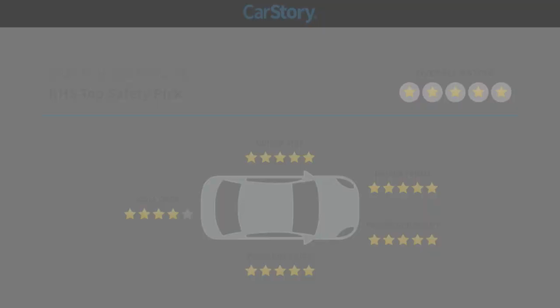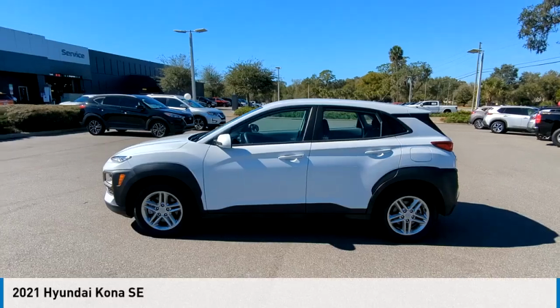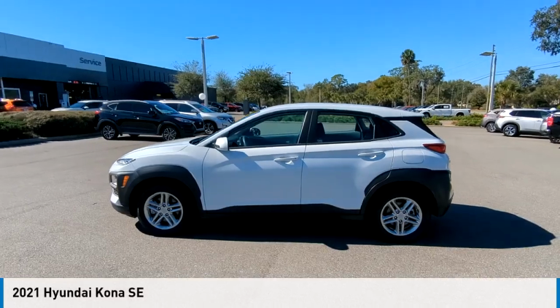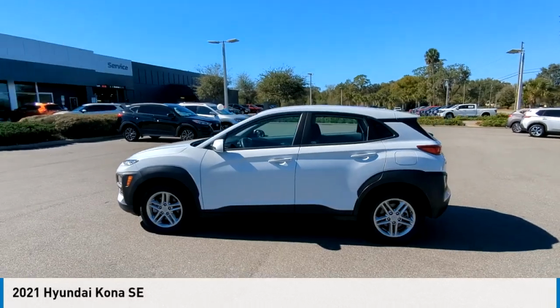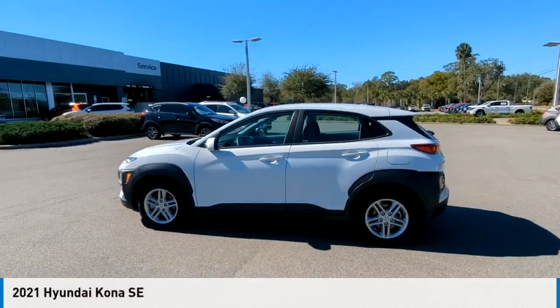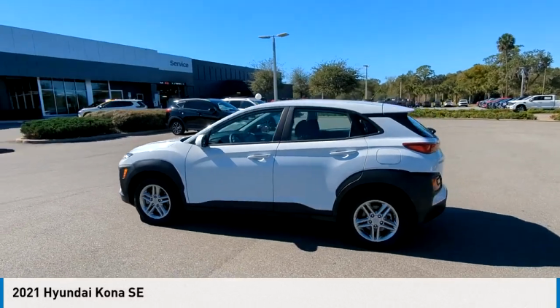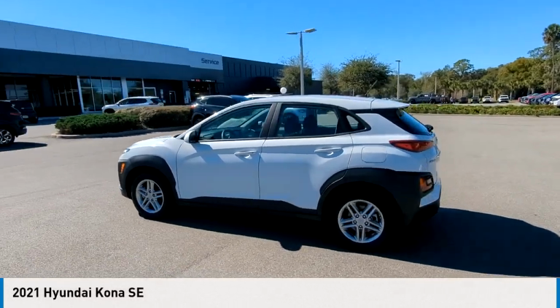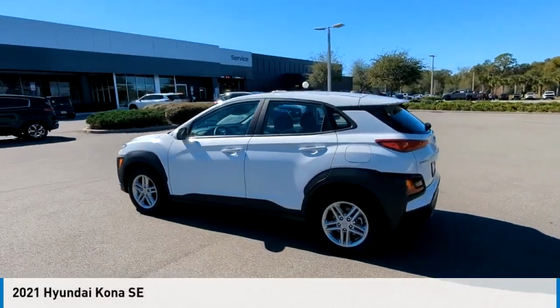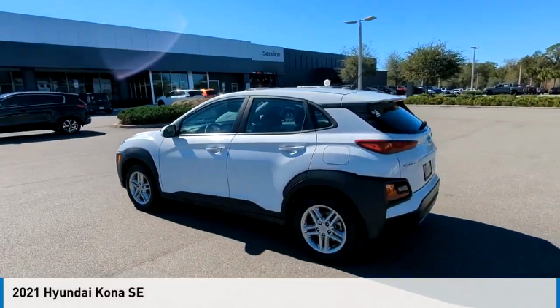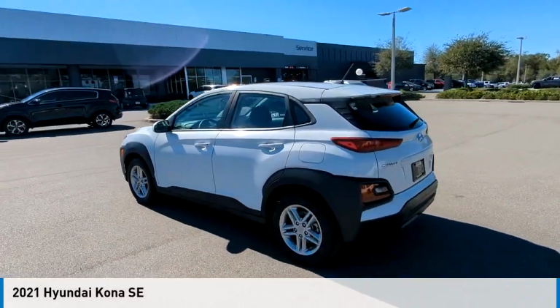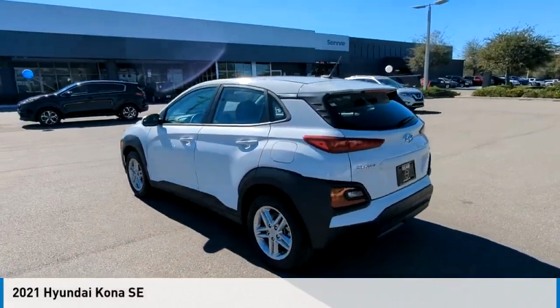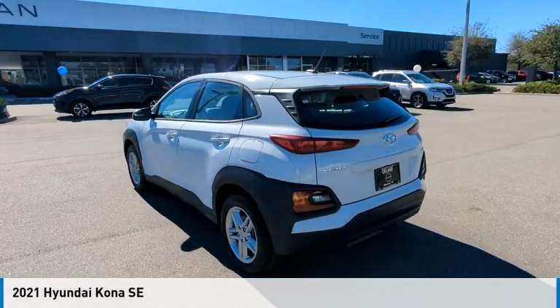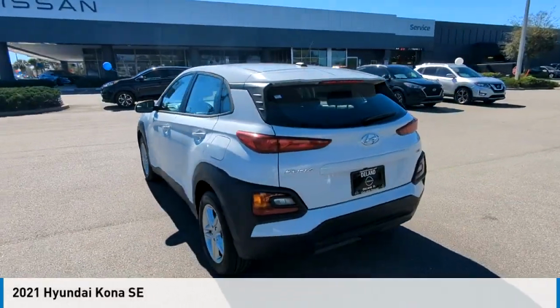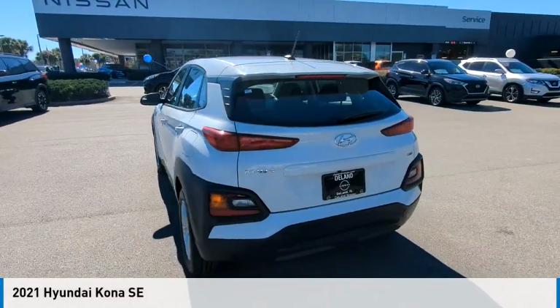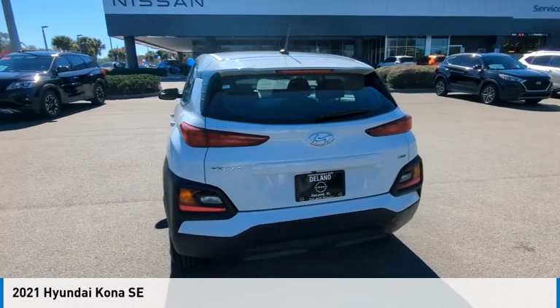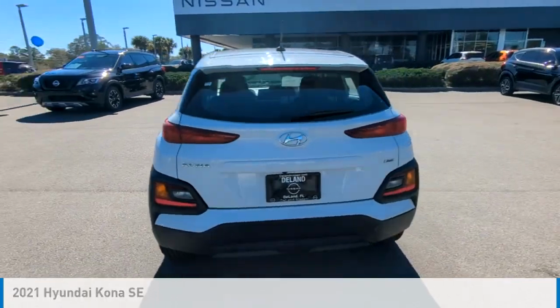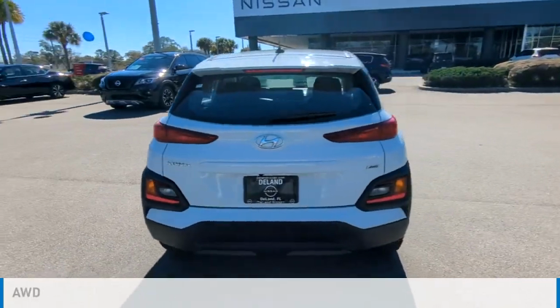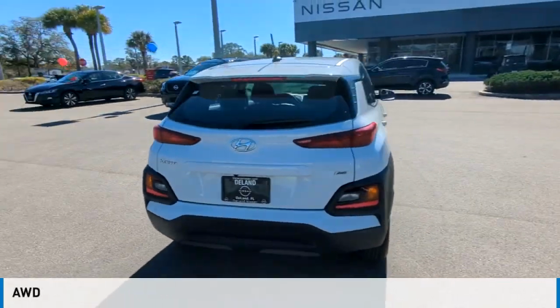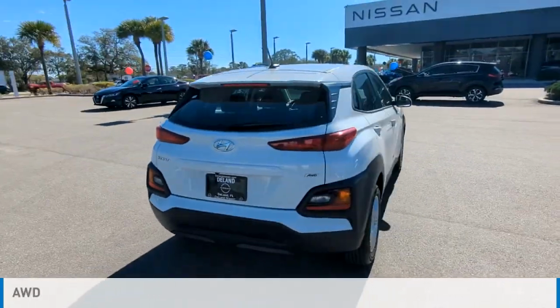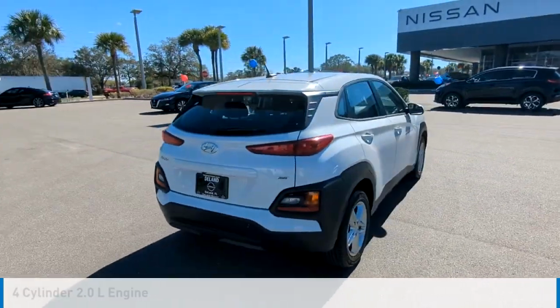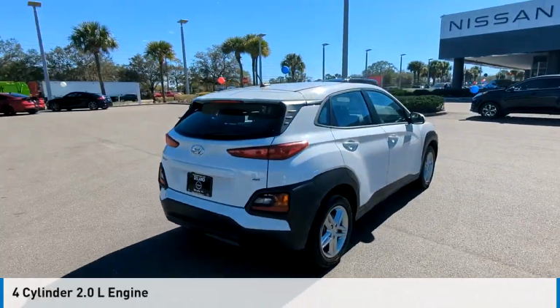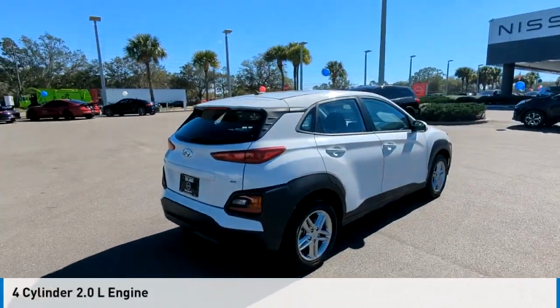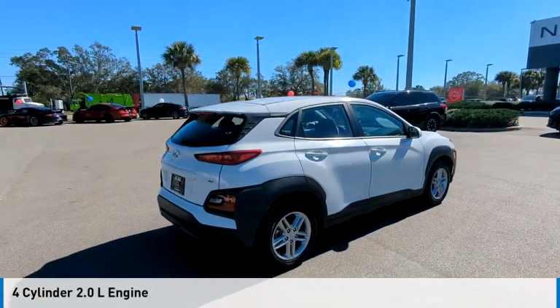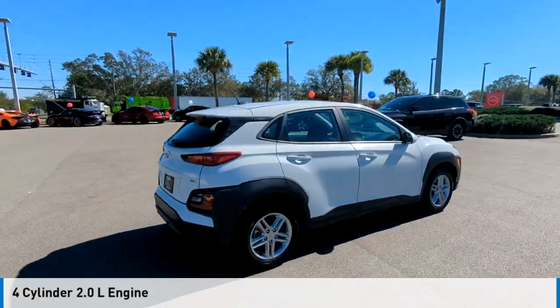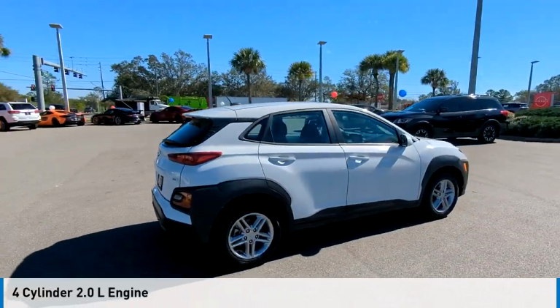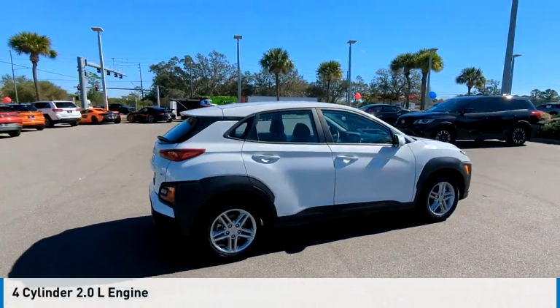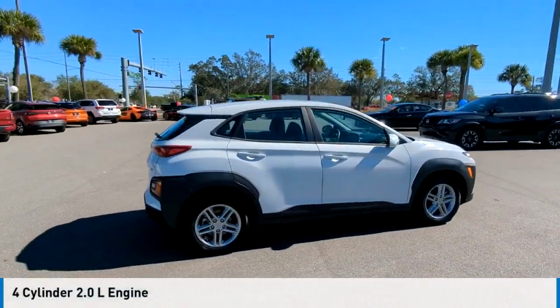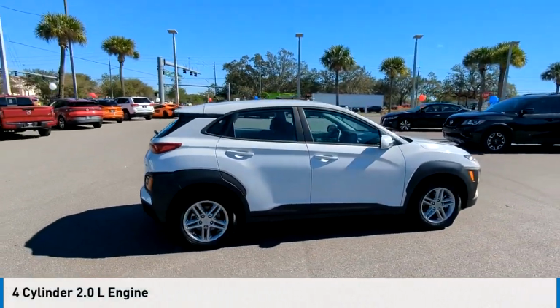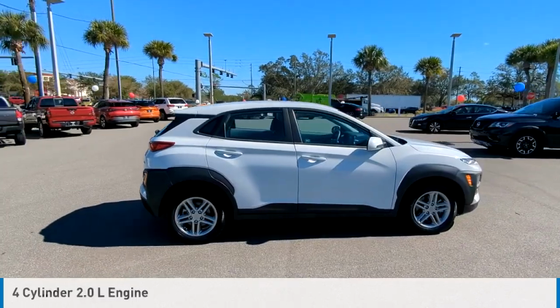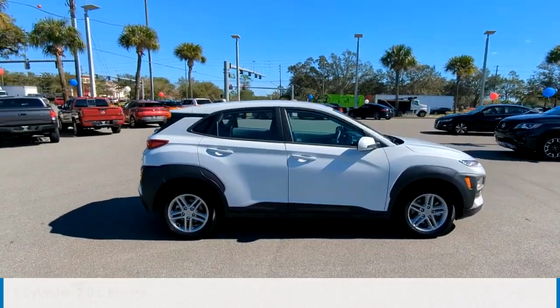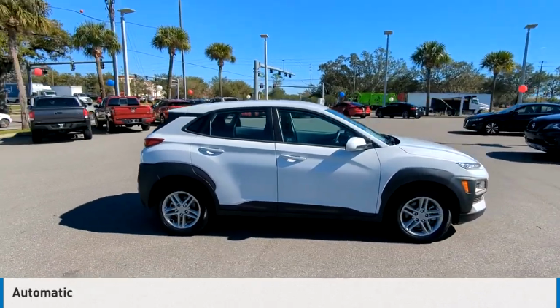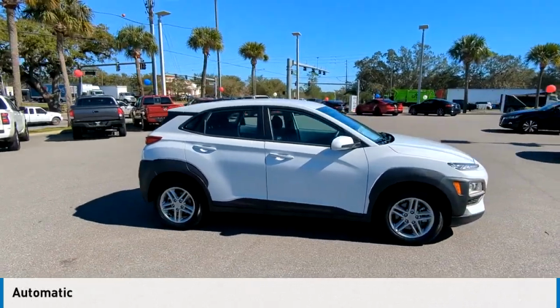Take a ride in the 2021 Kona. This vehicle is powered by an all-wheel drive, 4-cylinder, 2.0-liter engine, and comes with an automatic transmission.